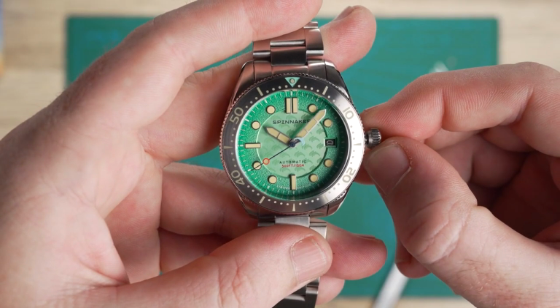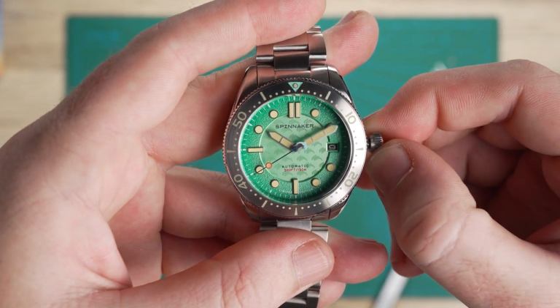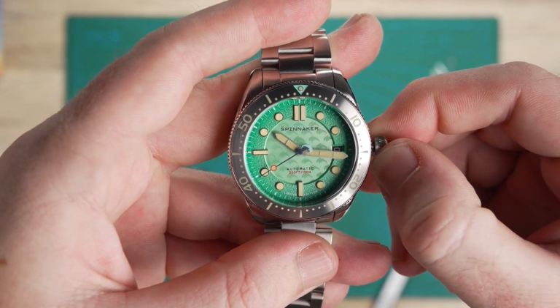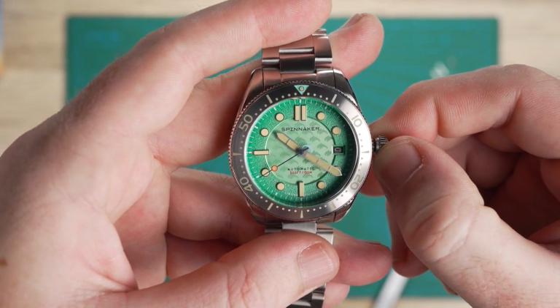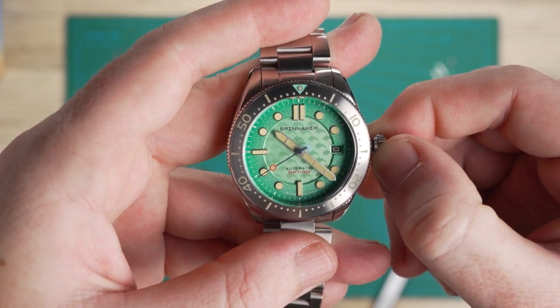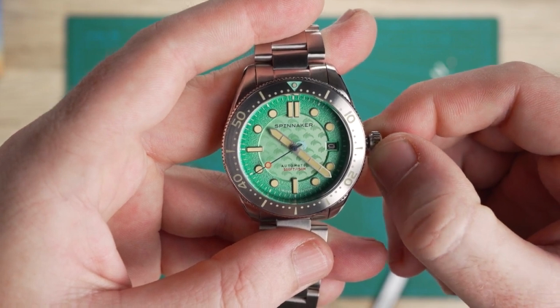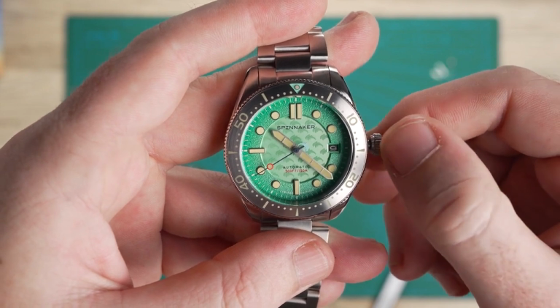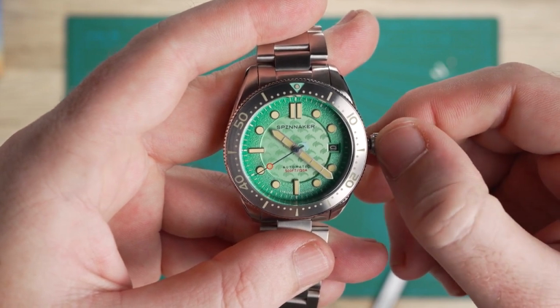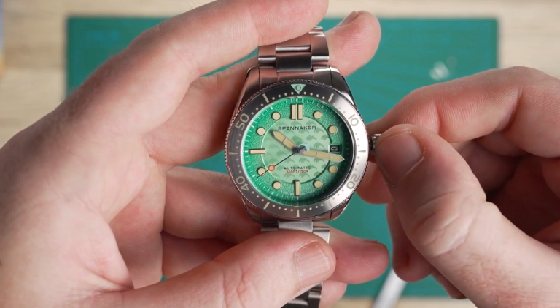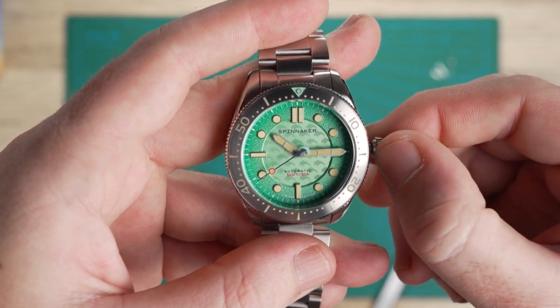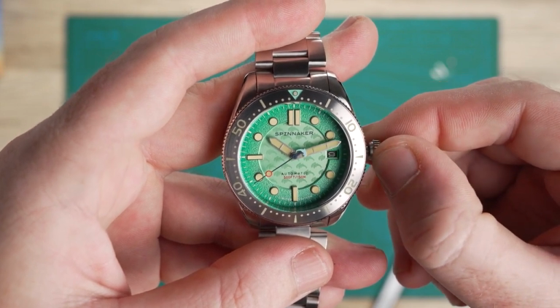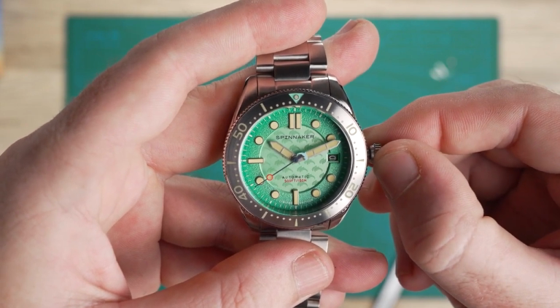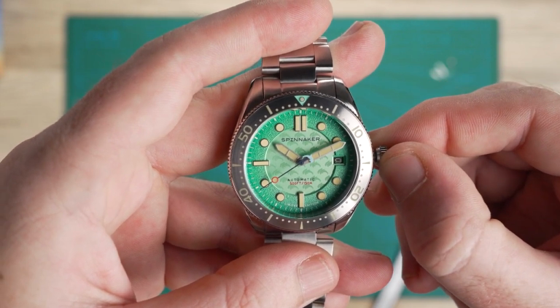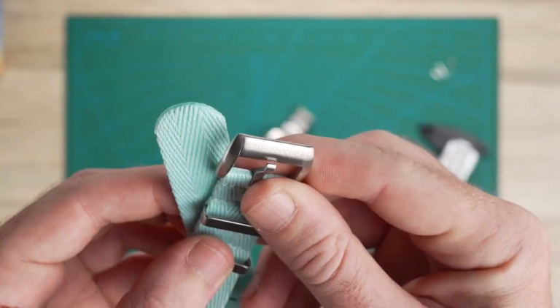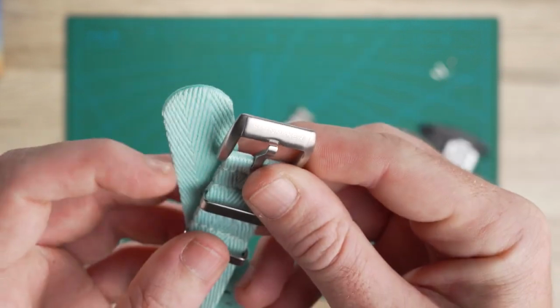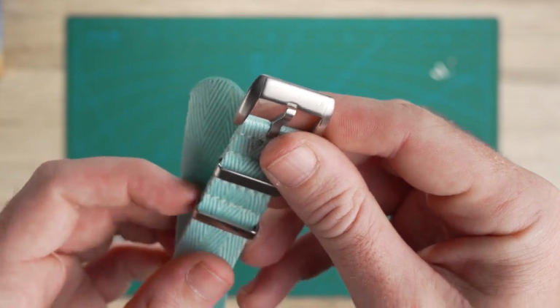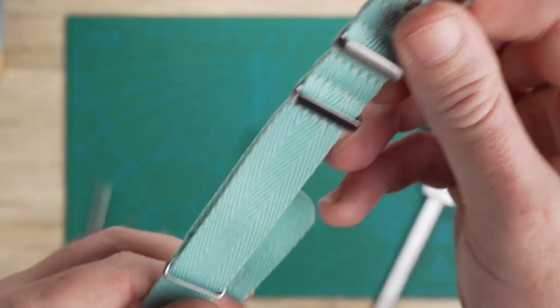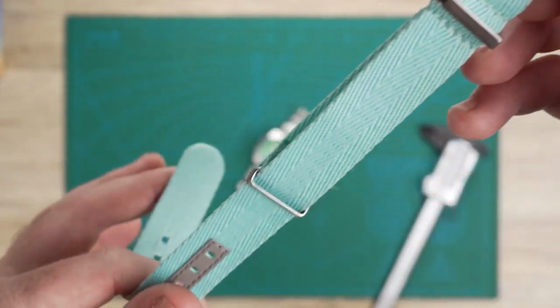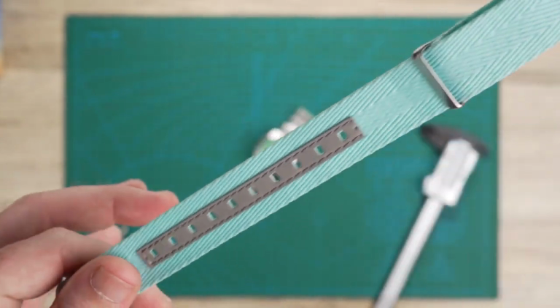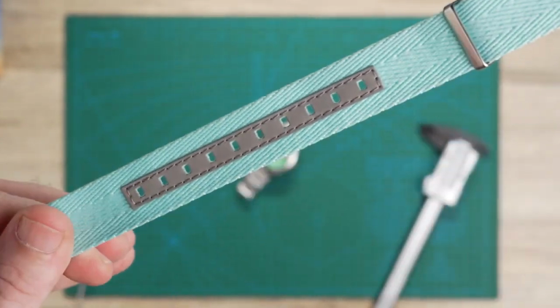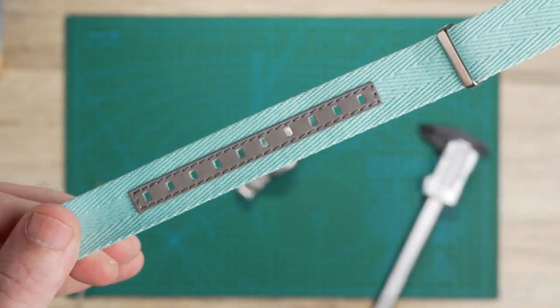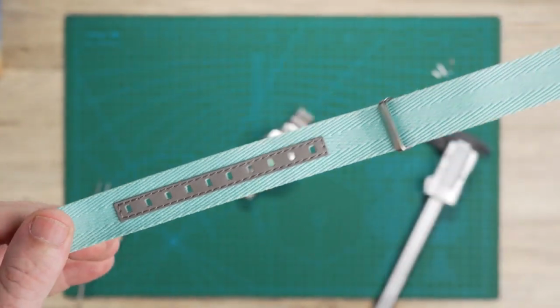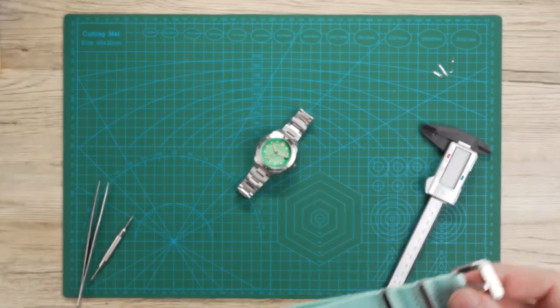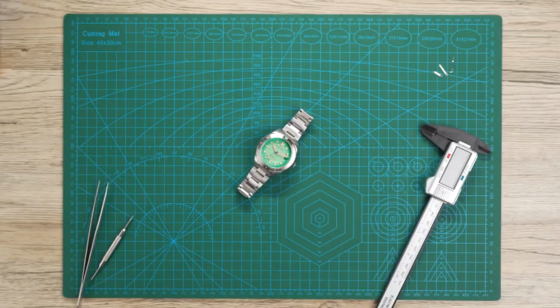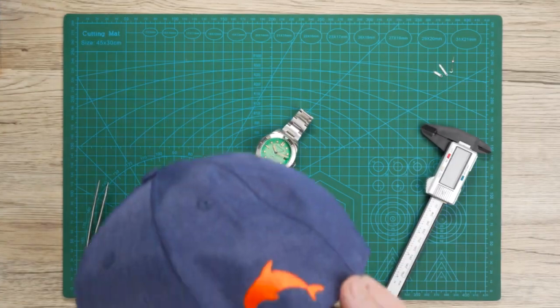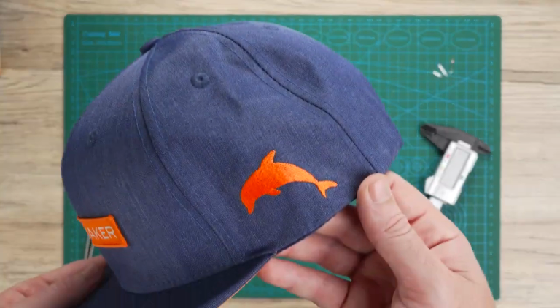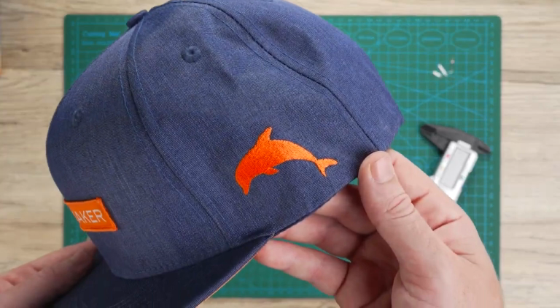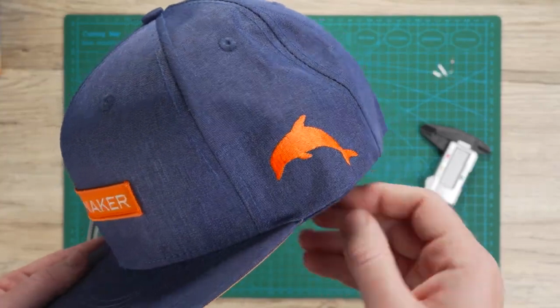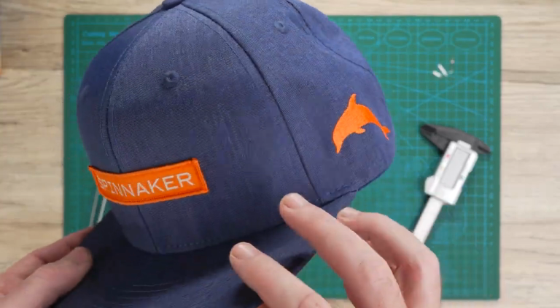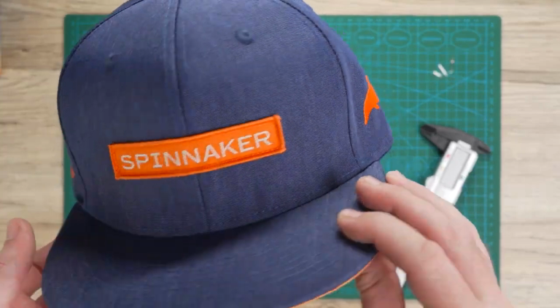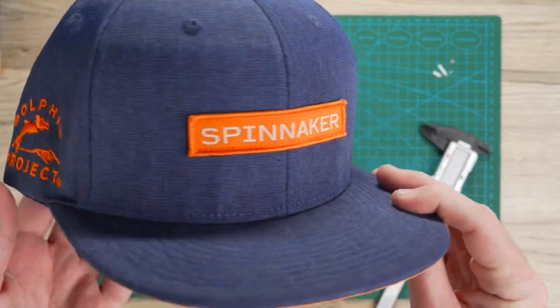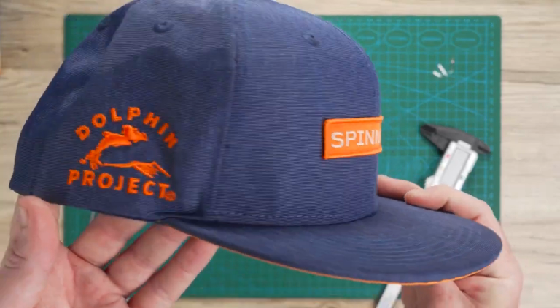Each colorway is limited to just 200 individually numbered pieces. Additionally, each purchase comes with an alternative strap and a free cap, both made from recycled PET, which underlines our dedication to conservation.